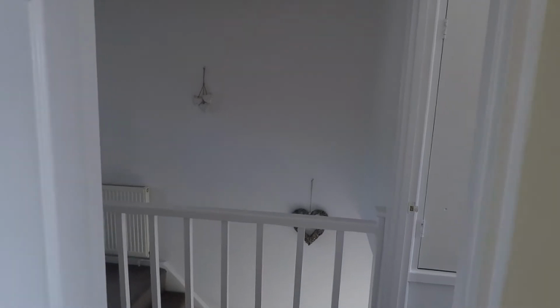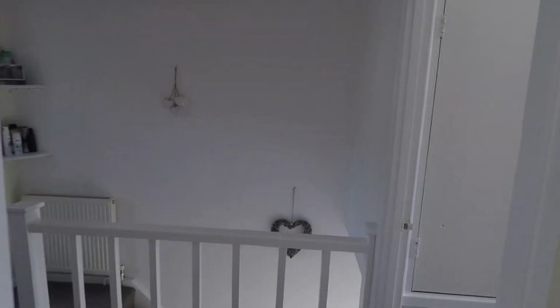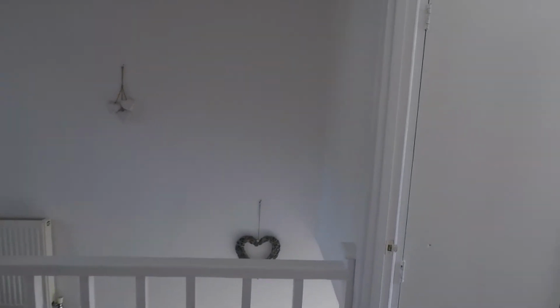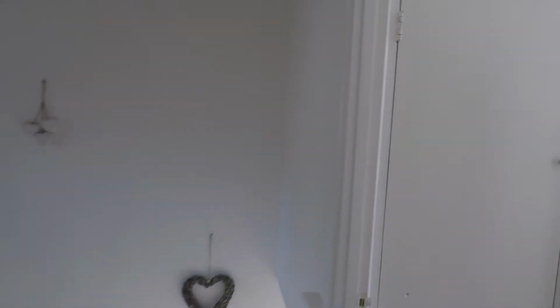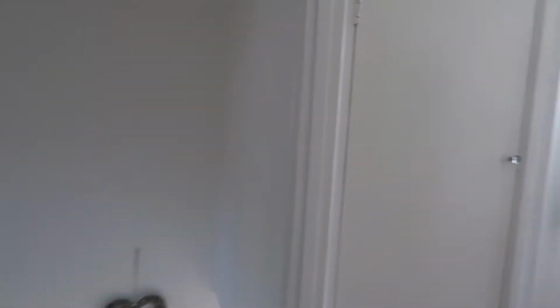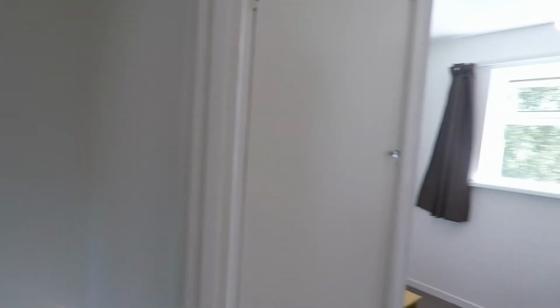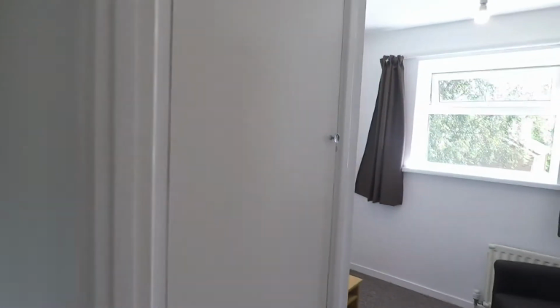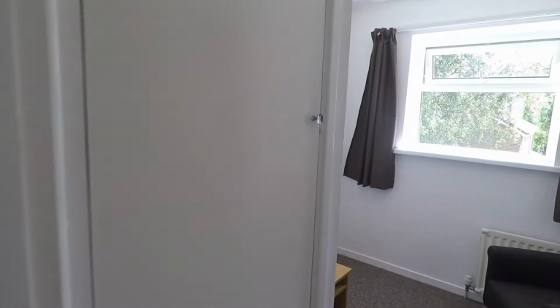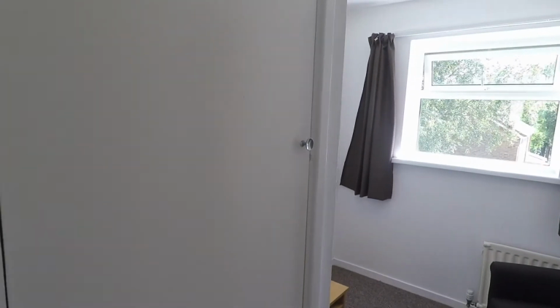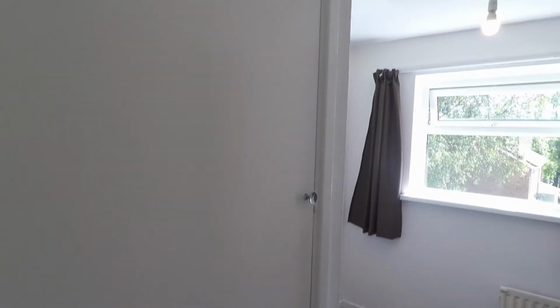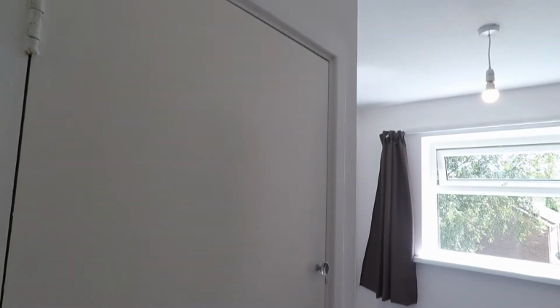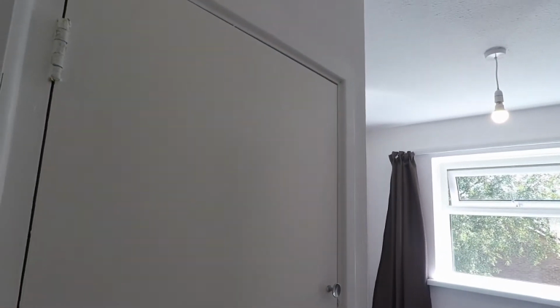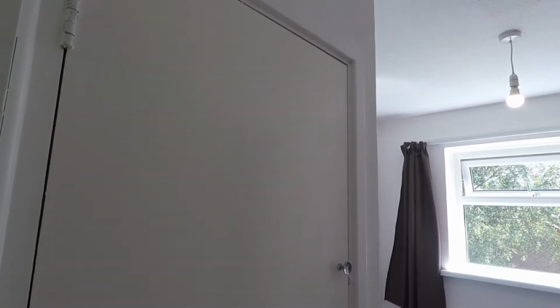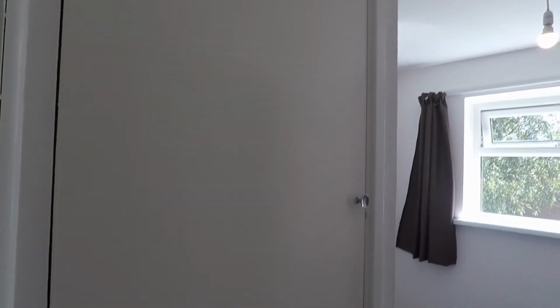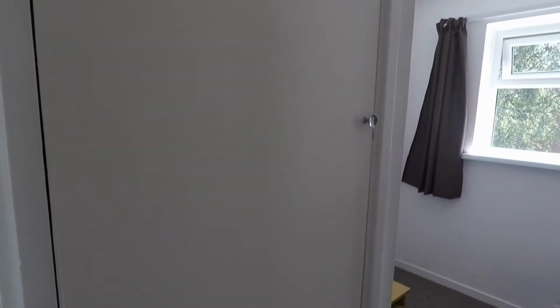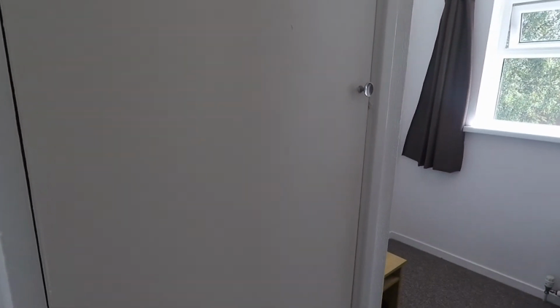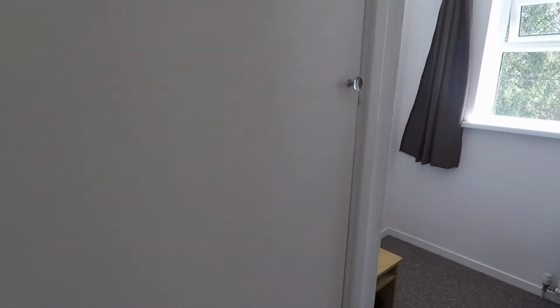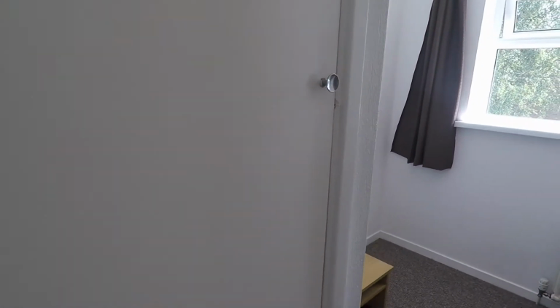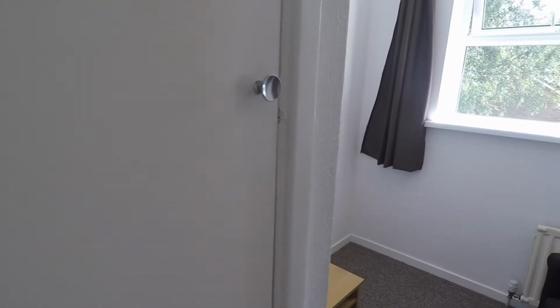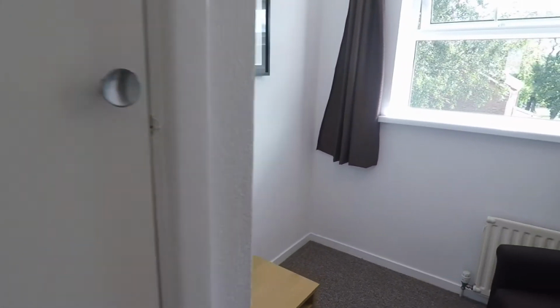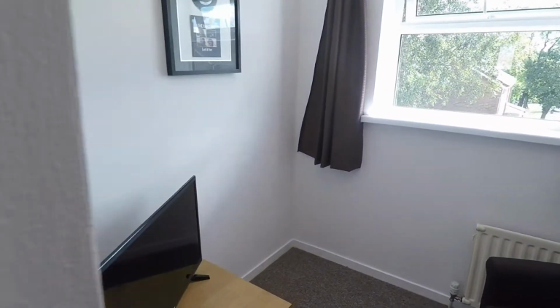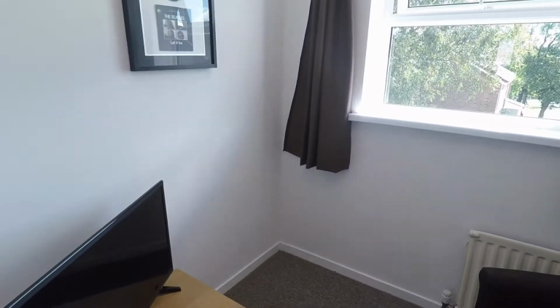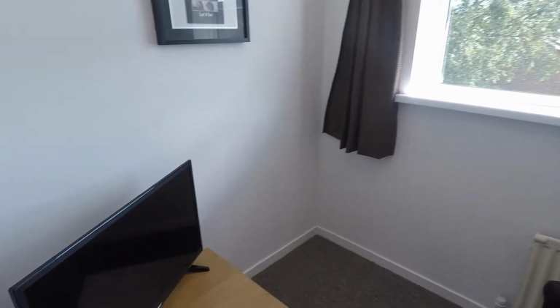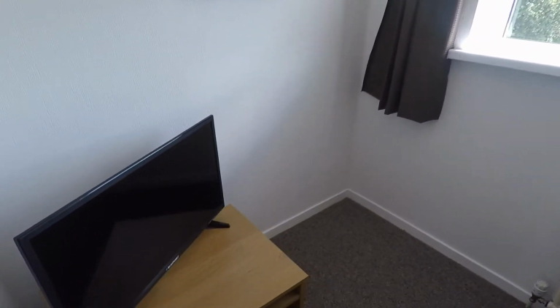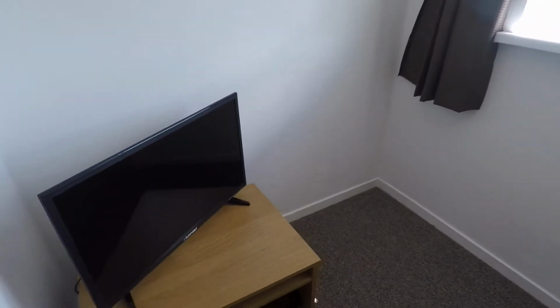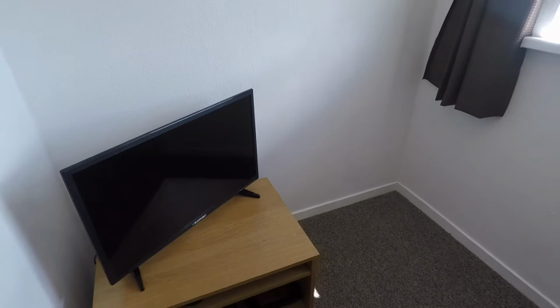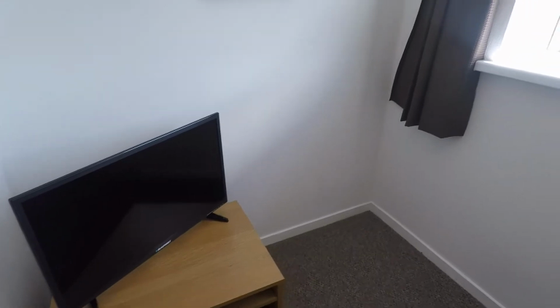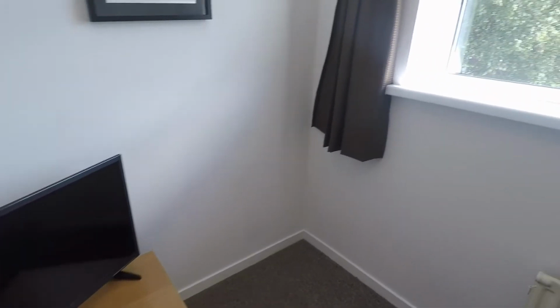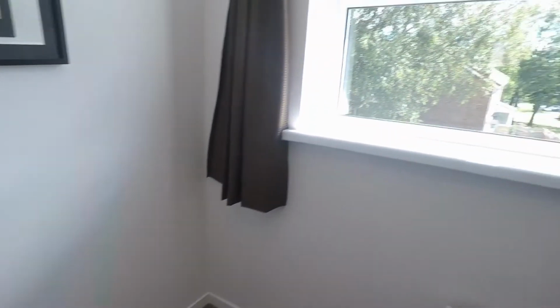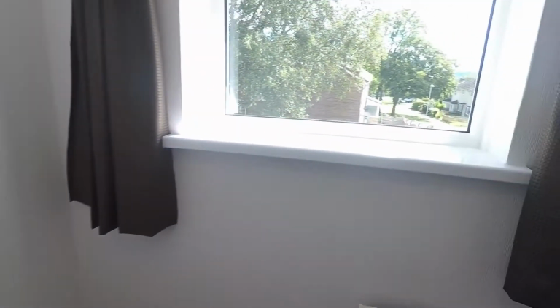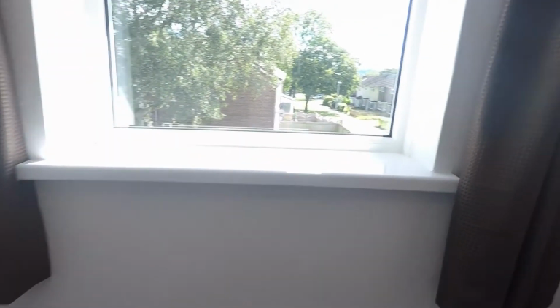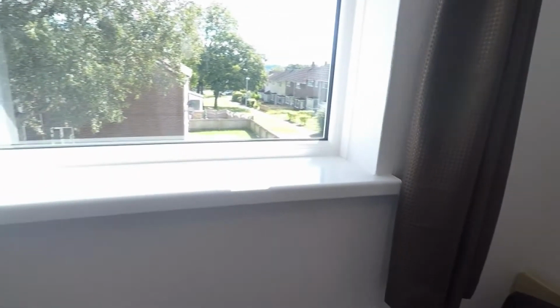The last room is just to the right of us. Again, built-in storage. This is the smallest of the three rooms, but it is still a good-sized single room.